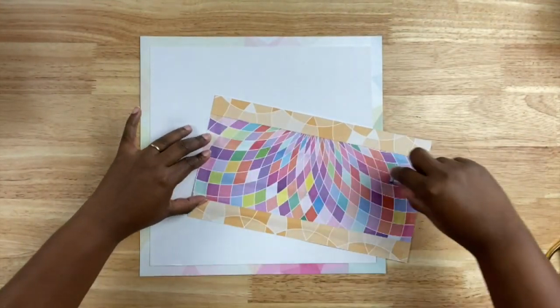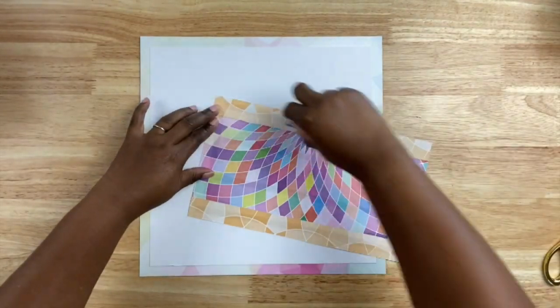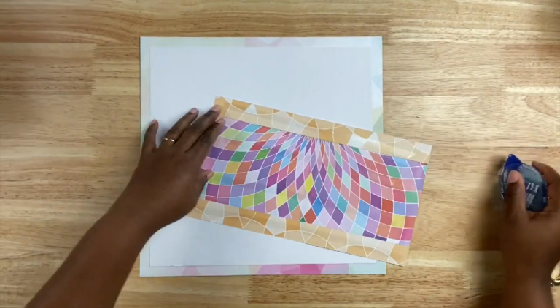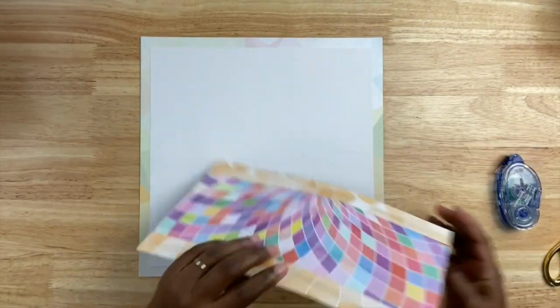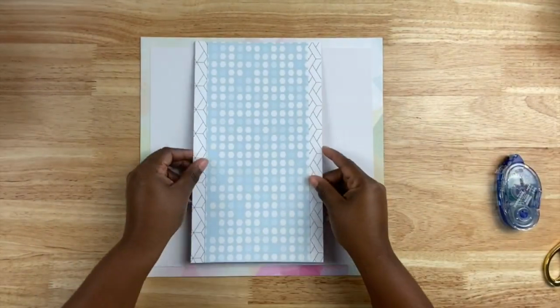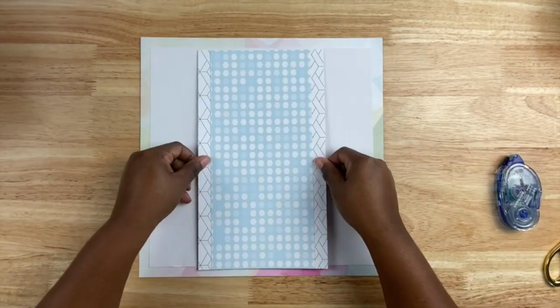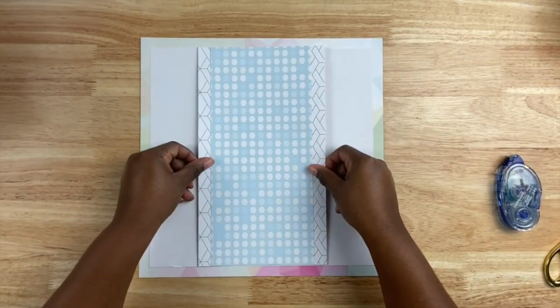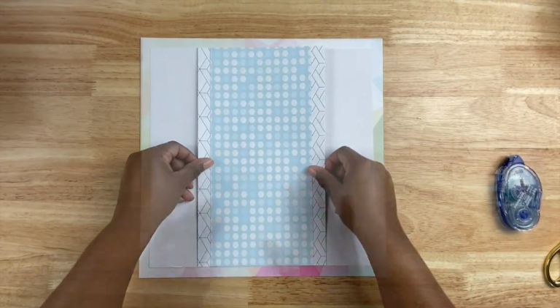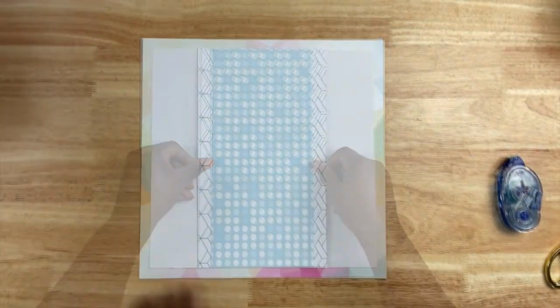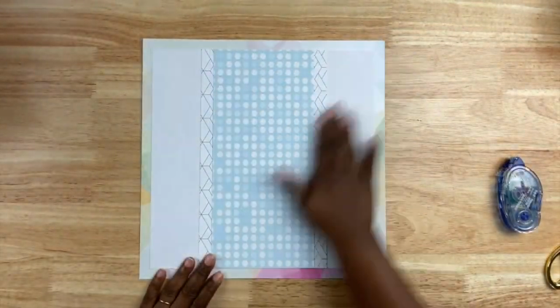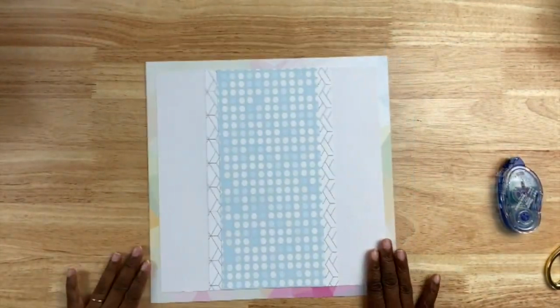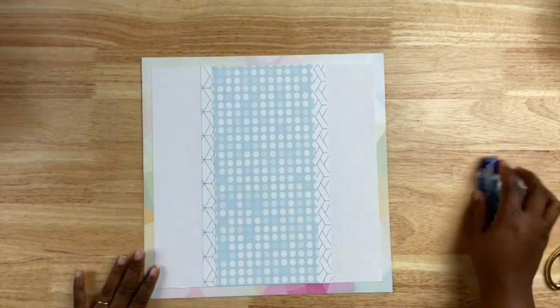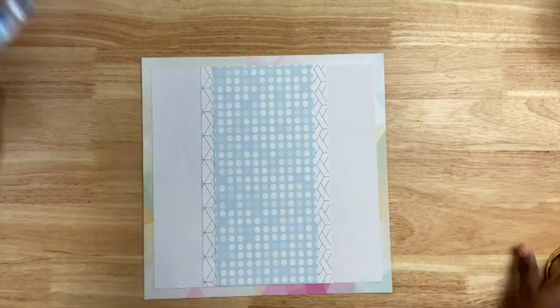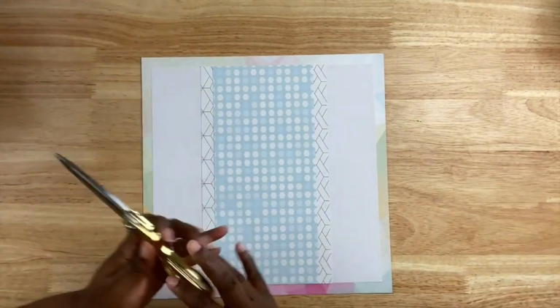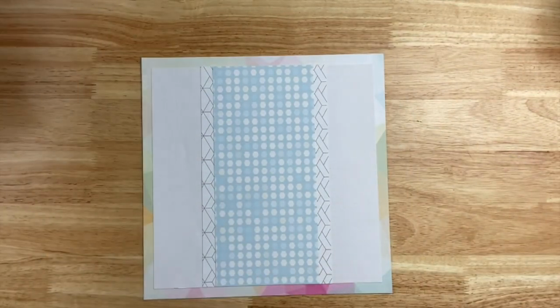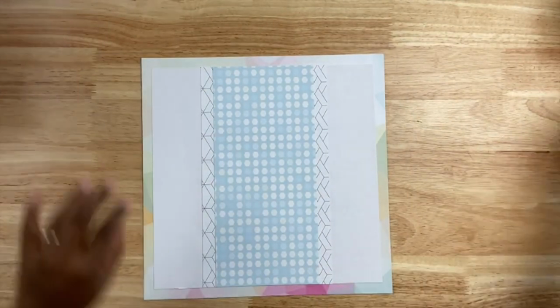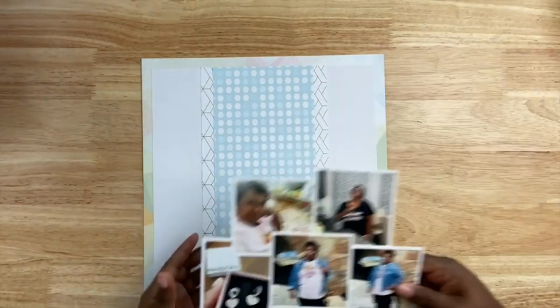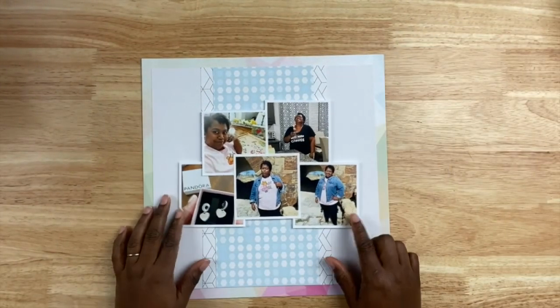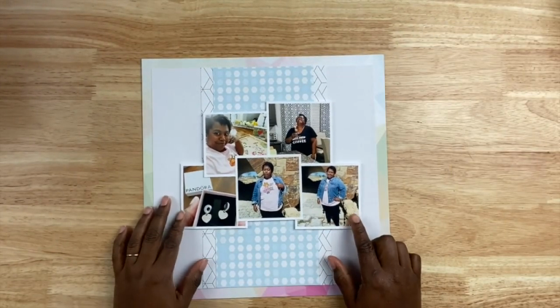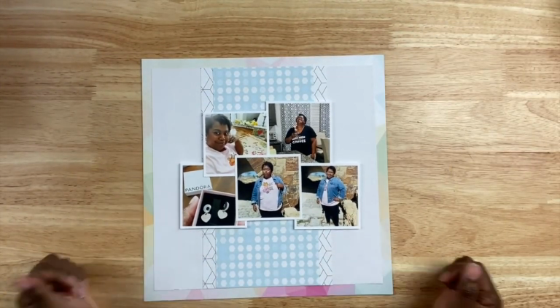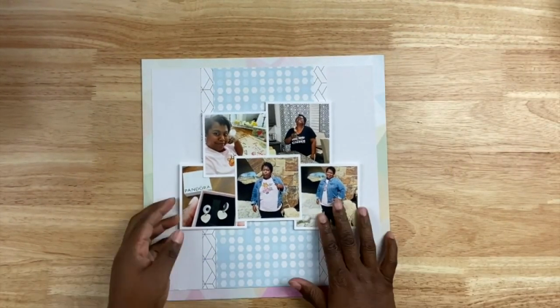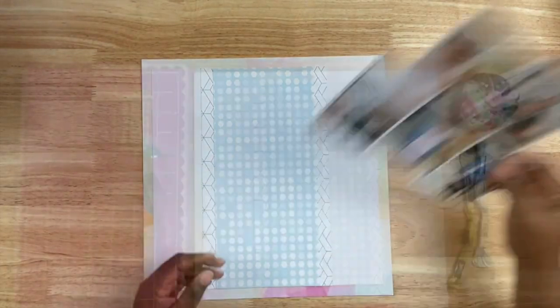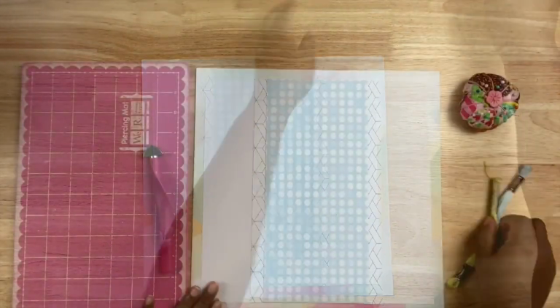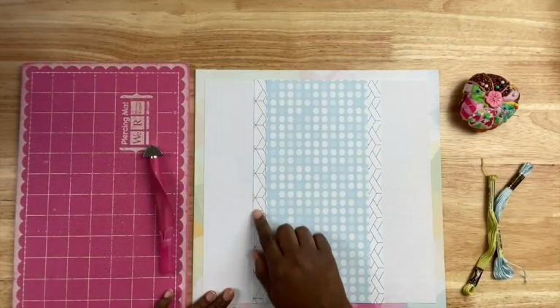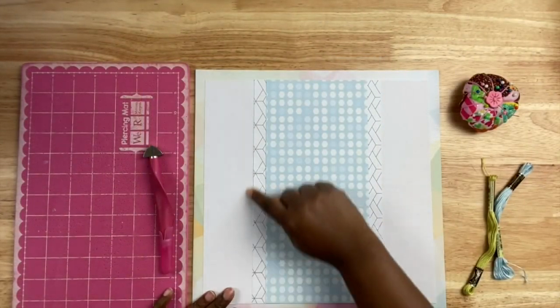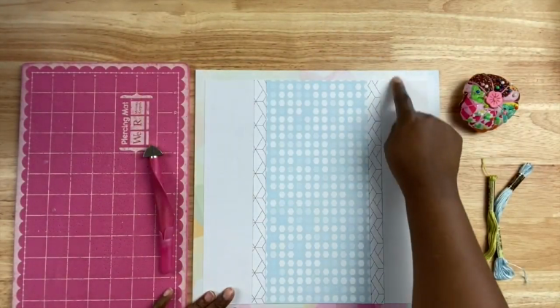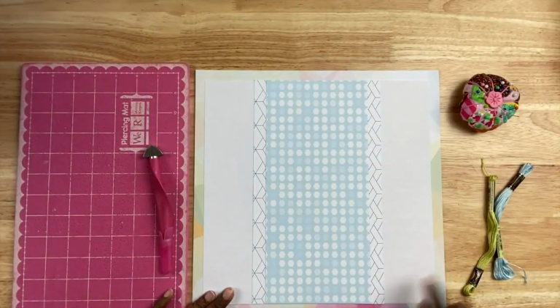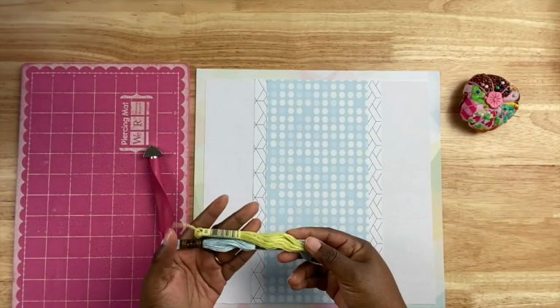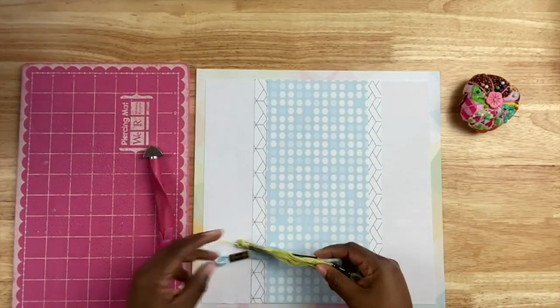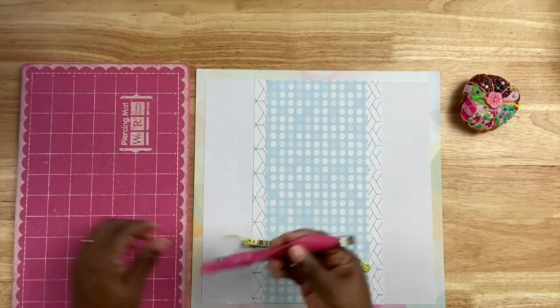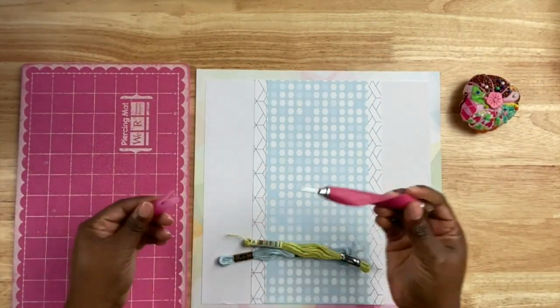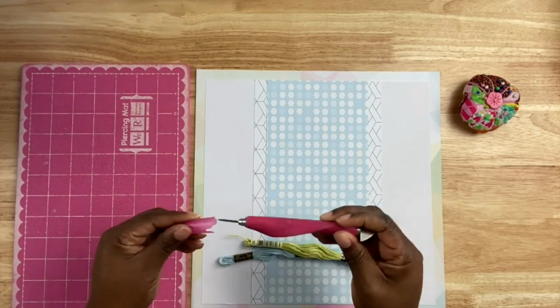The blue pattern paper measures a little bit over 5 inches by 12. I'm bringing over my photo collage which I've already taped together because it helps me work with the photos as one unit.